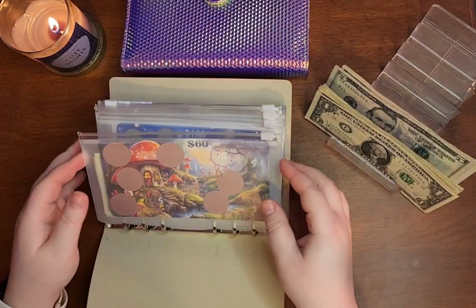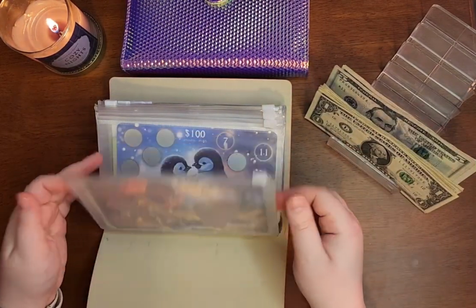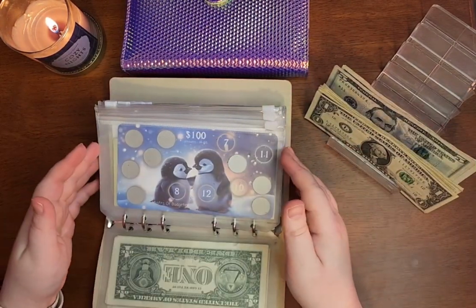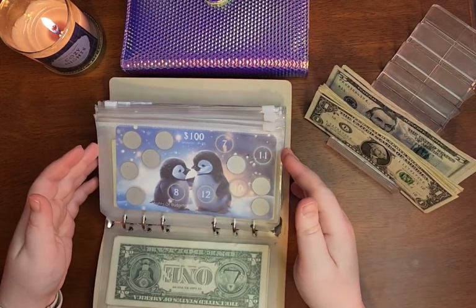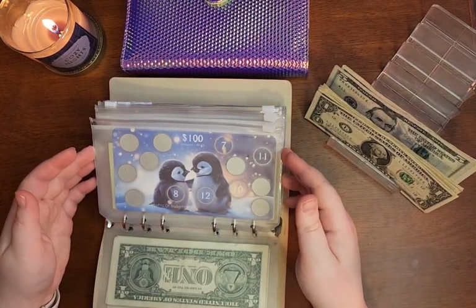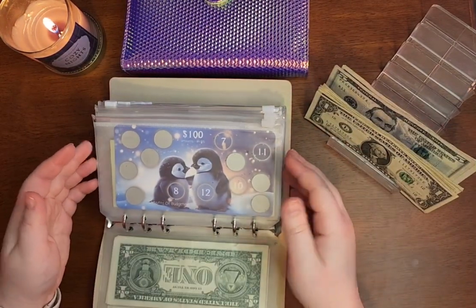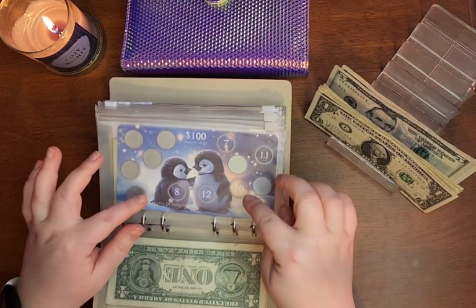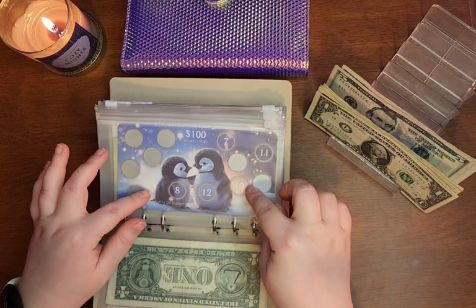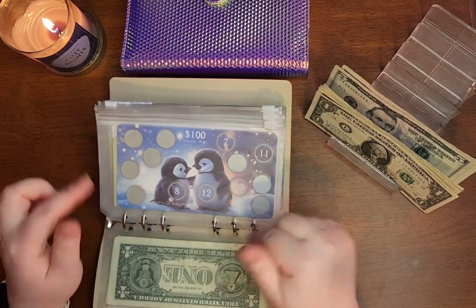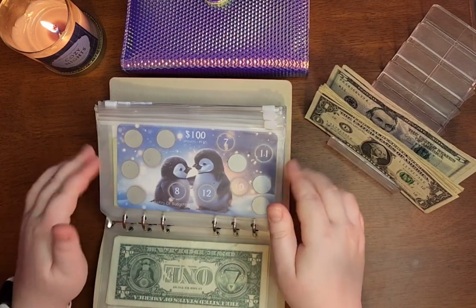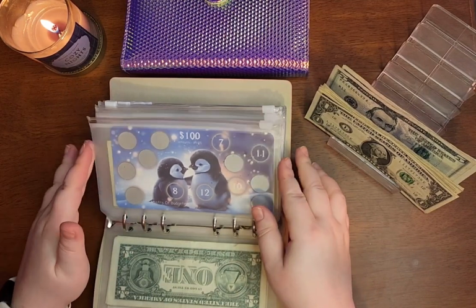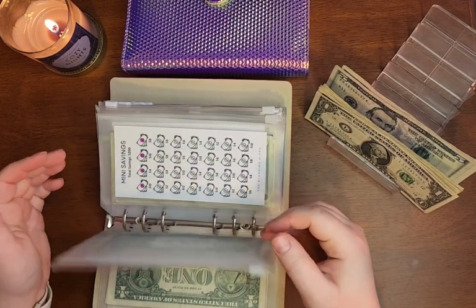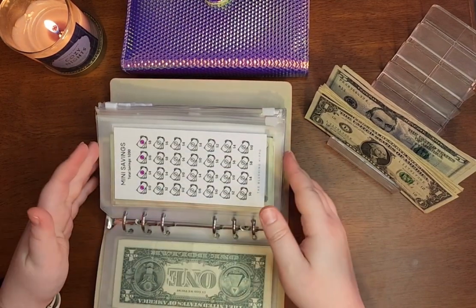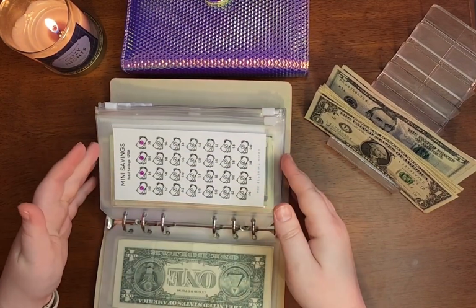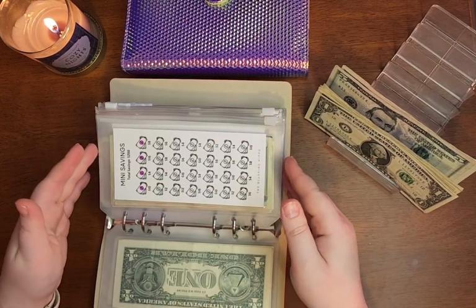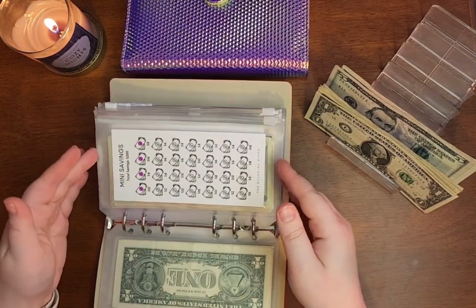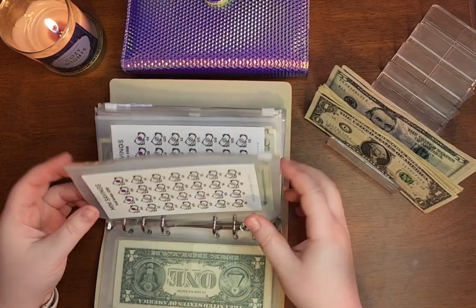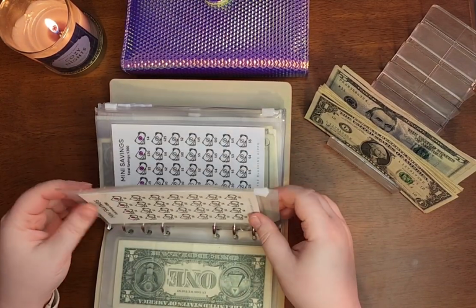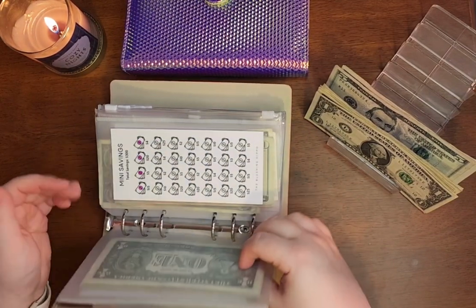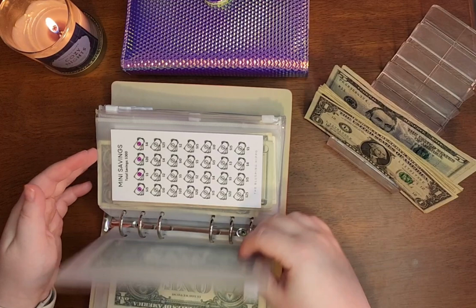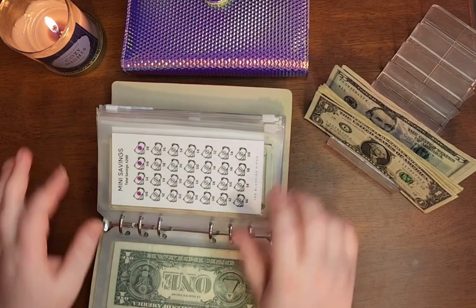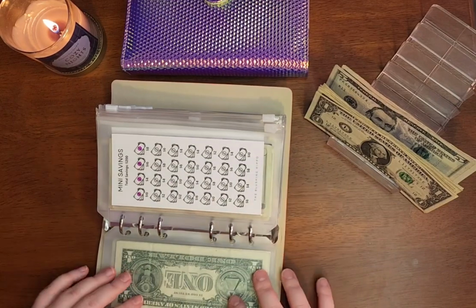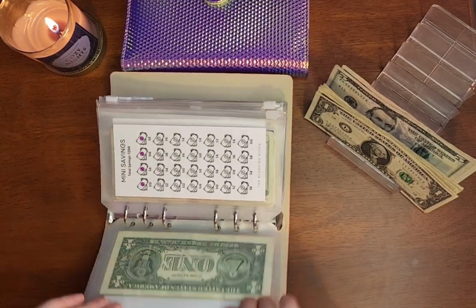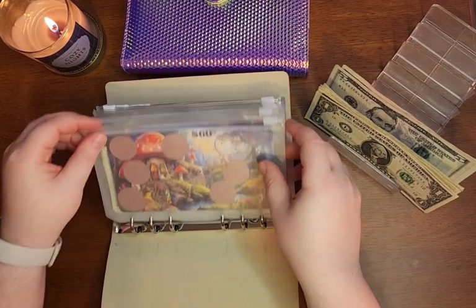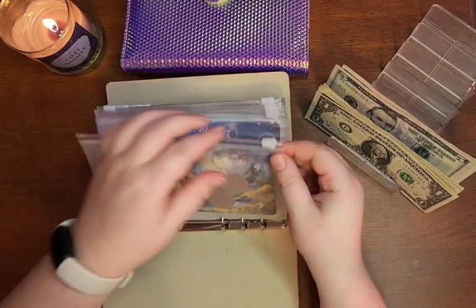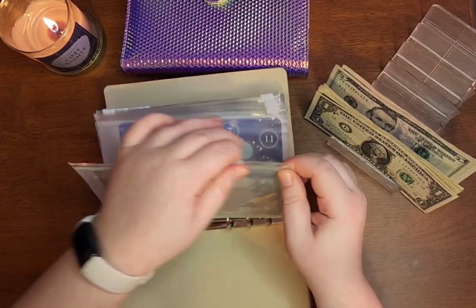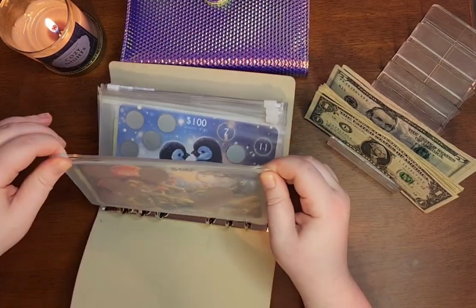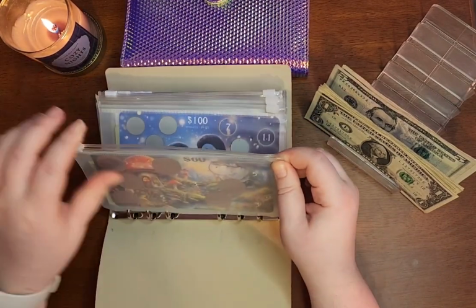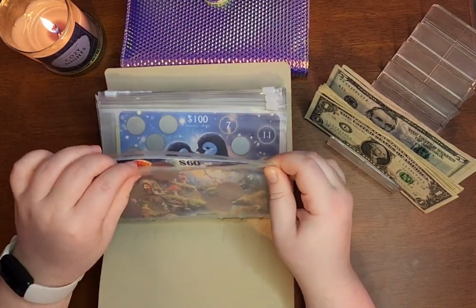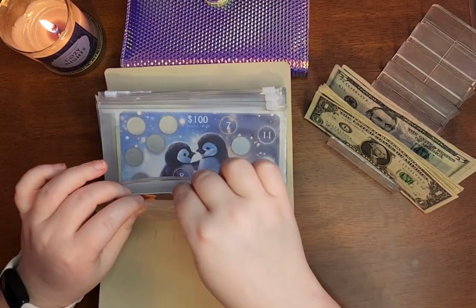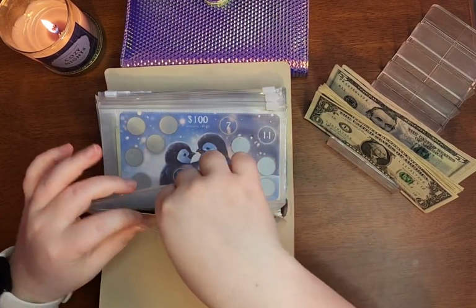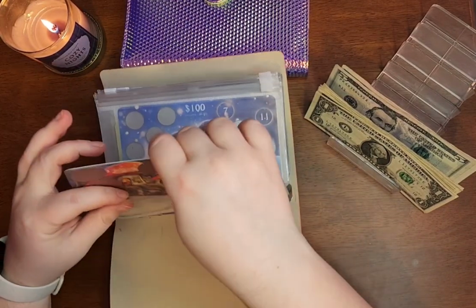I am only going to scratch one off of each card, and if I have anything remaining, I will add them to my mini savings challenges. So let's get right into it.